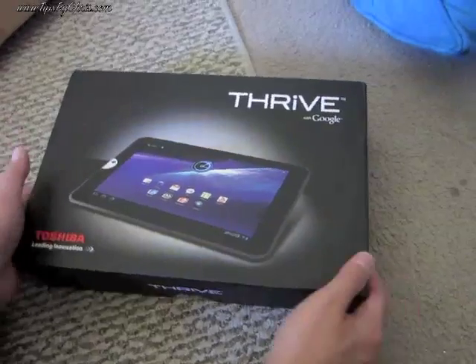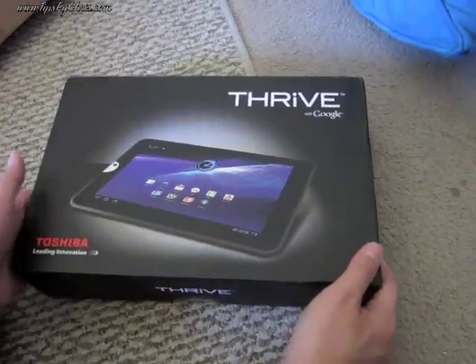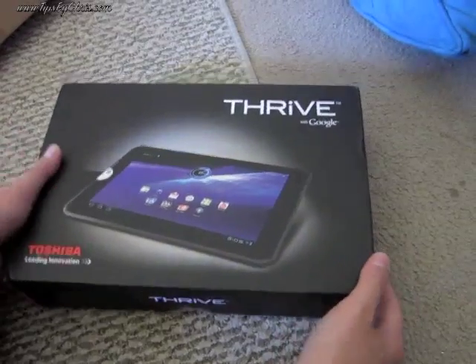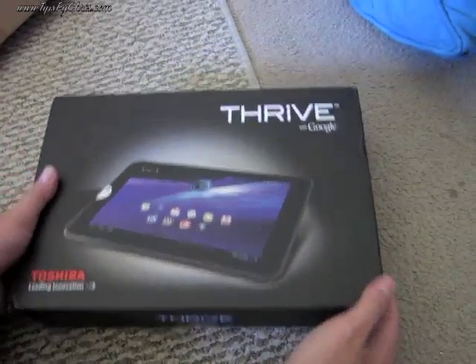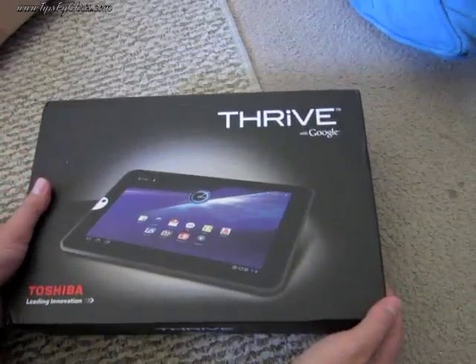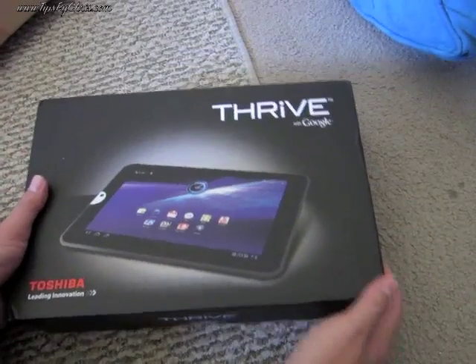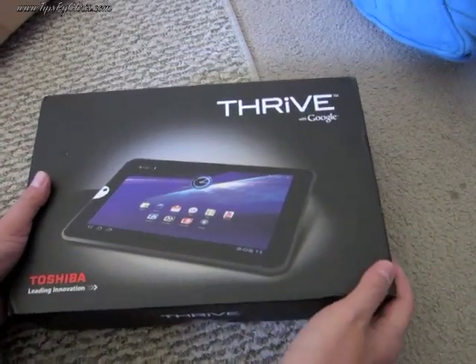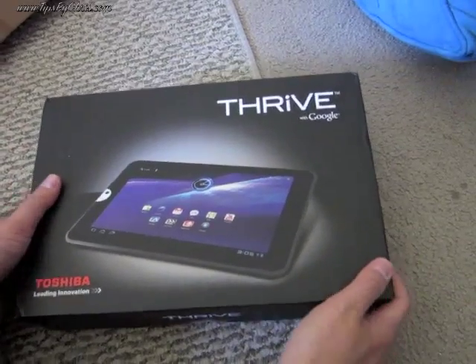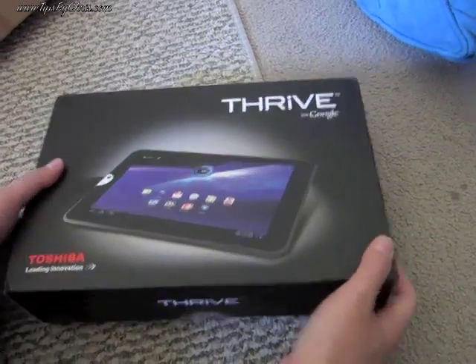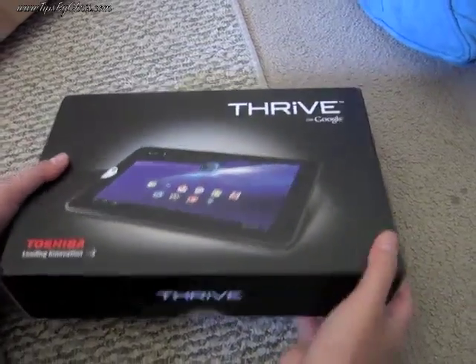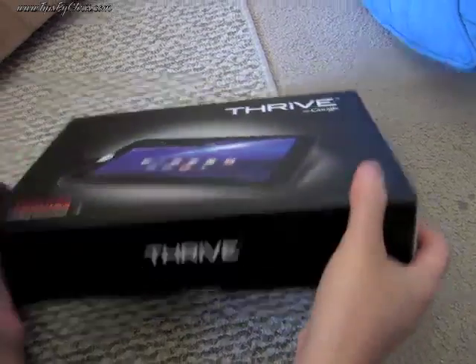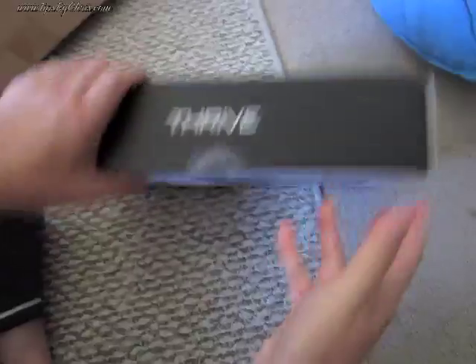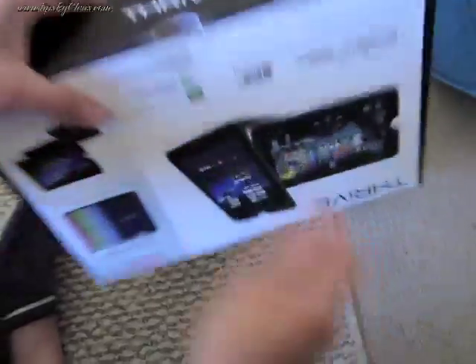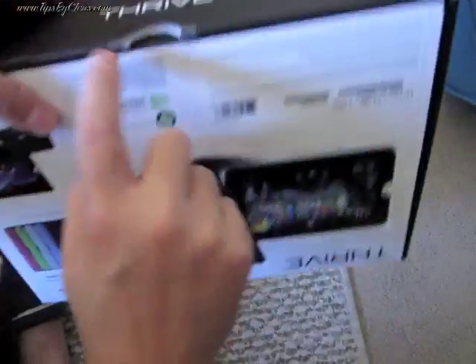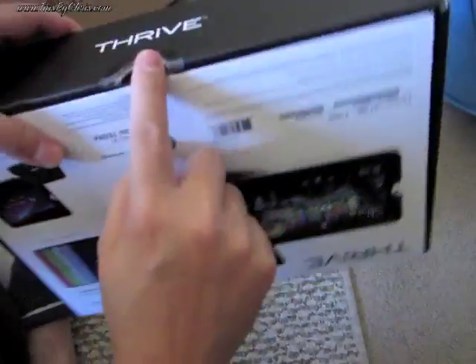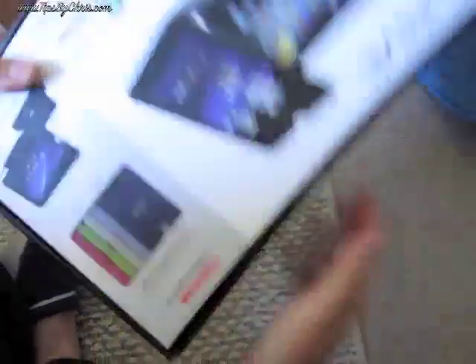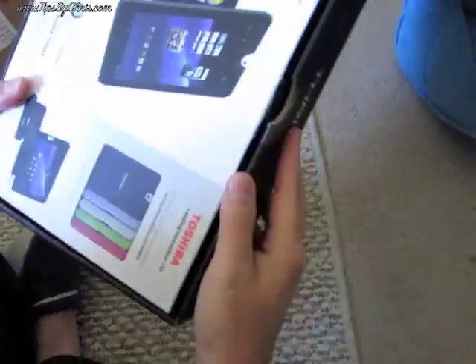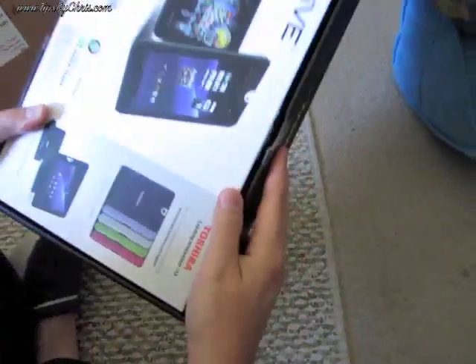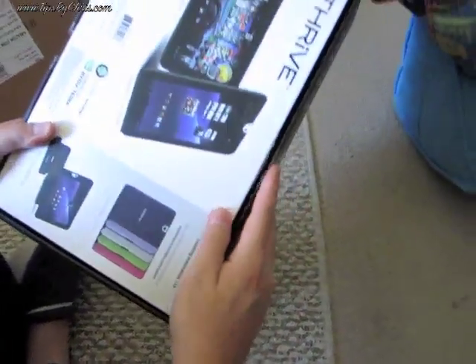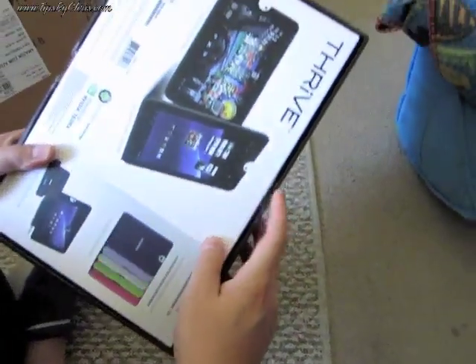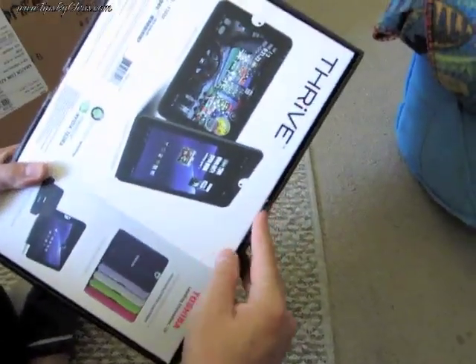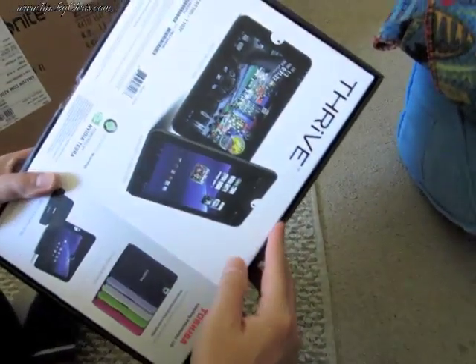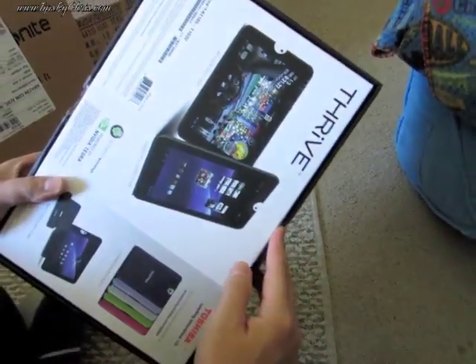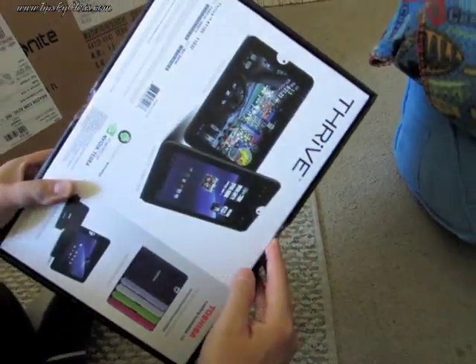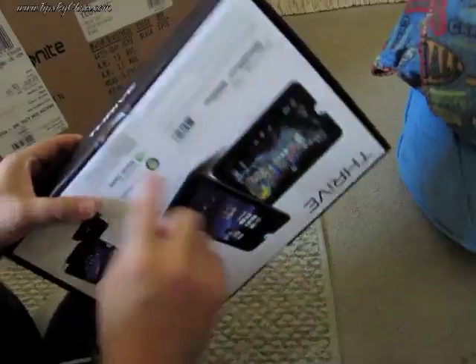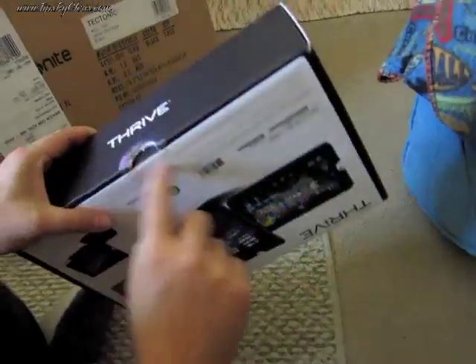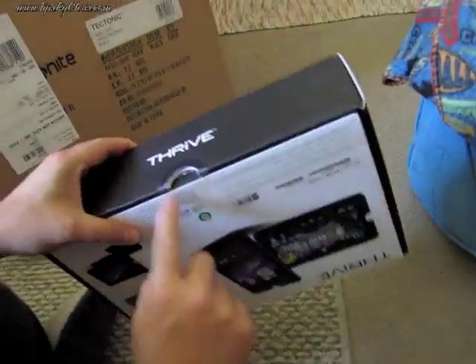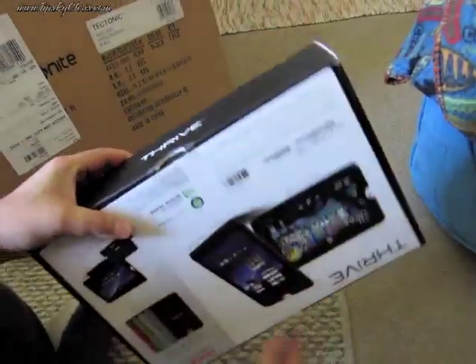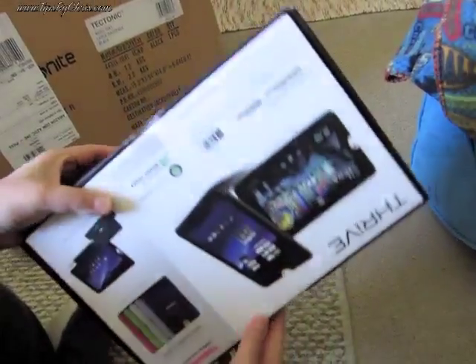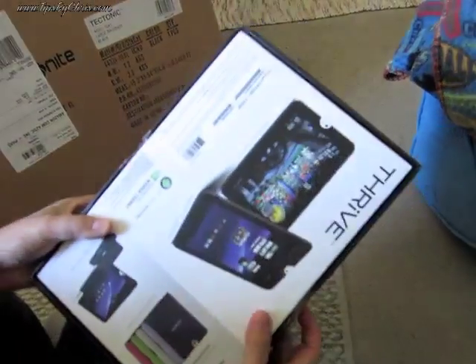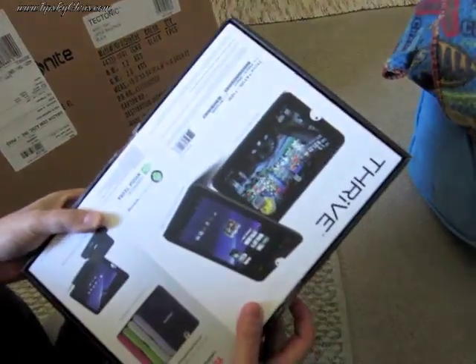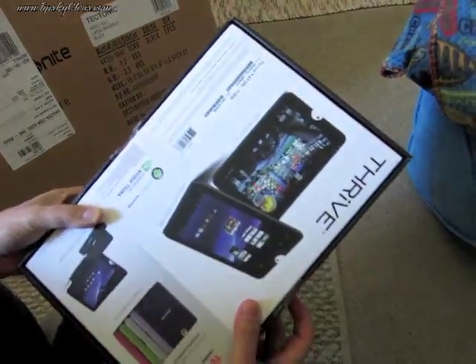This is the new Toshiba Thrive. I just cut the box open and then realized I should probably do the recording, so that's the only thing that's actually been done so far.